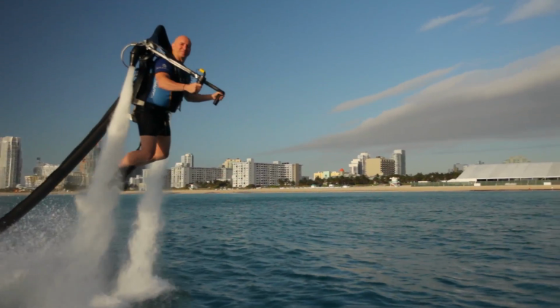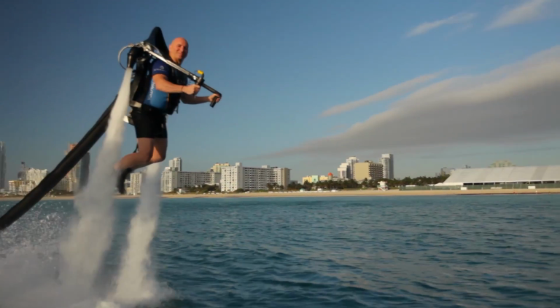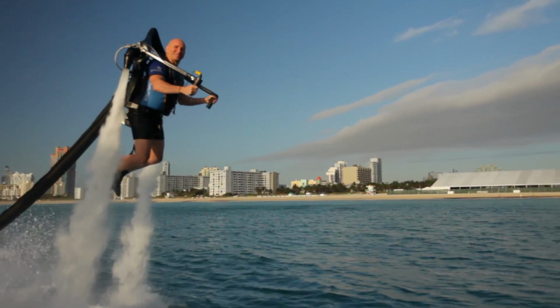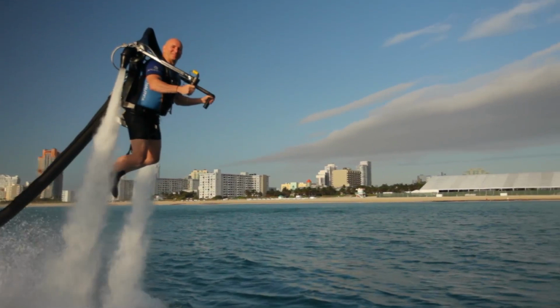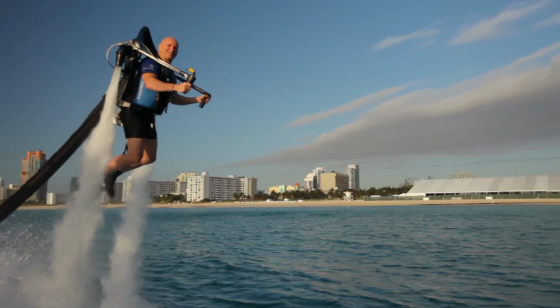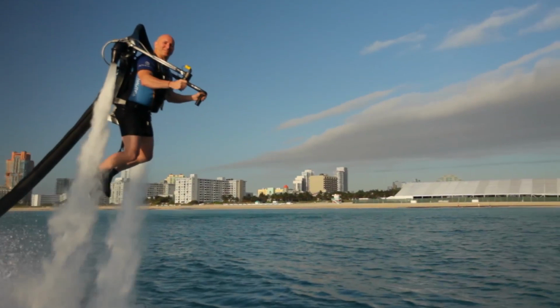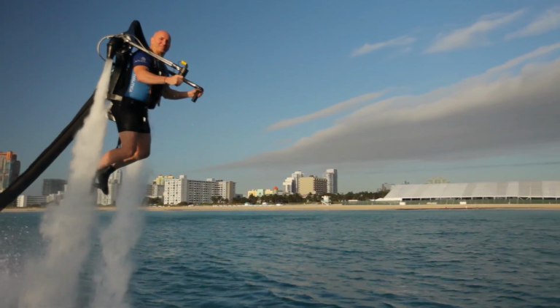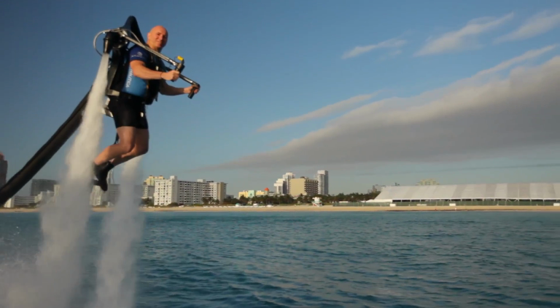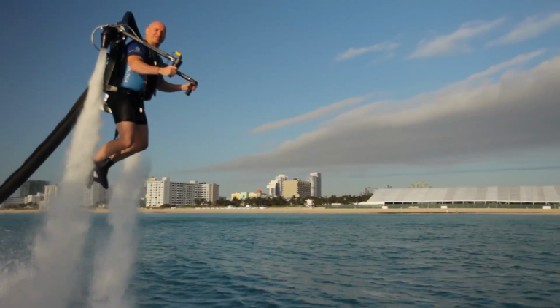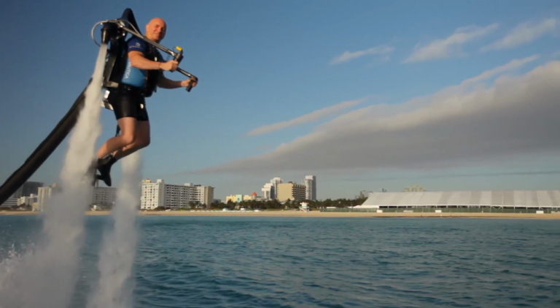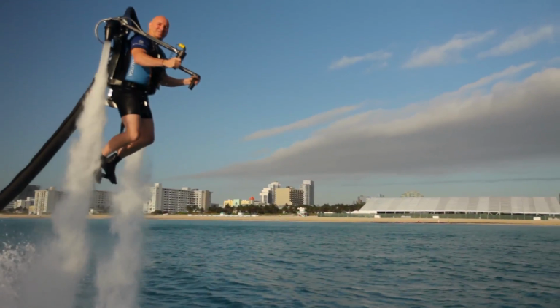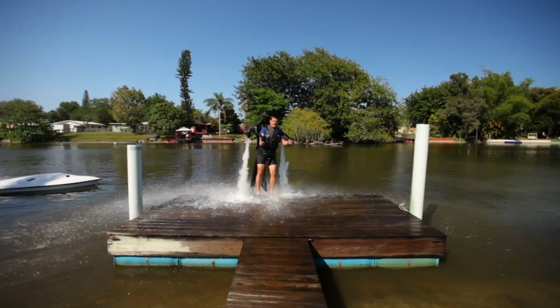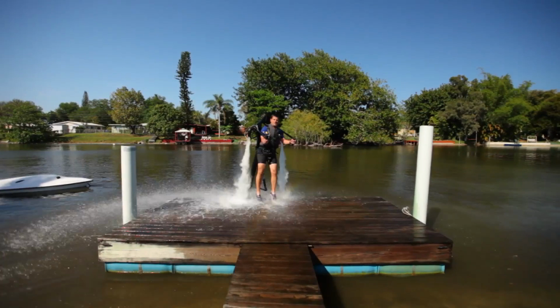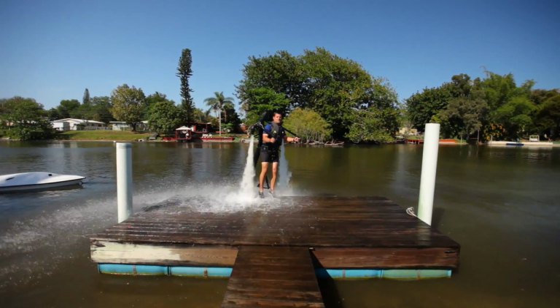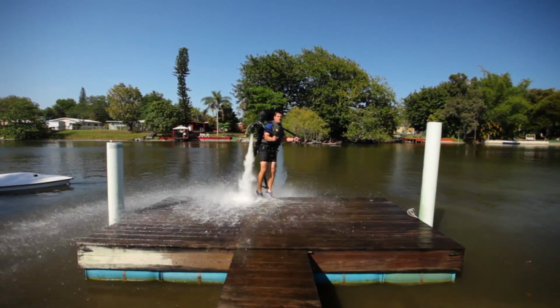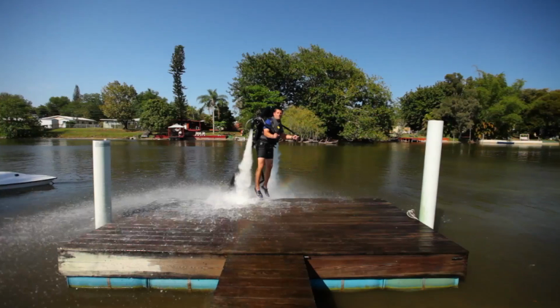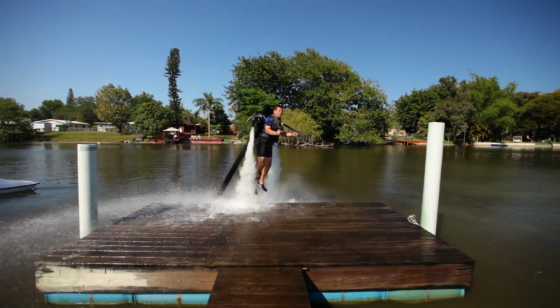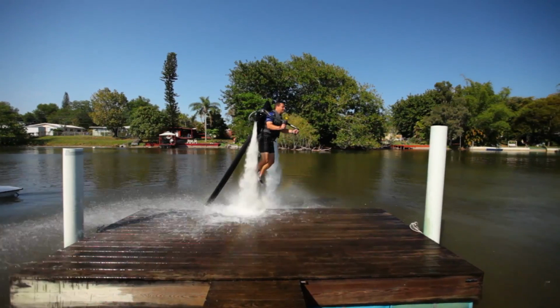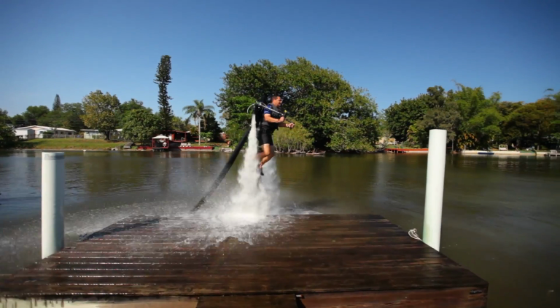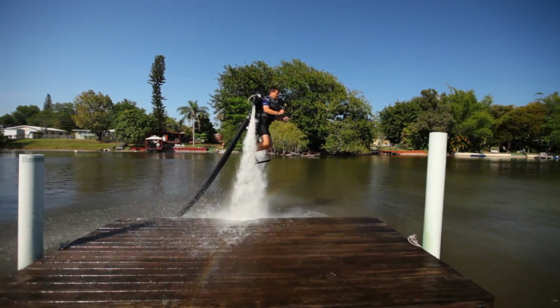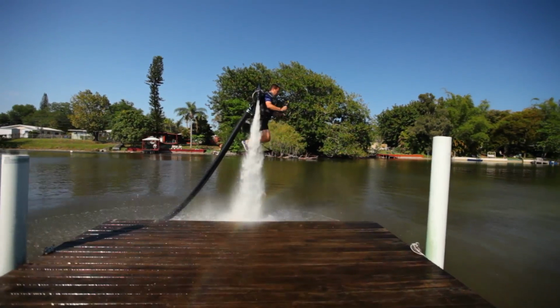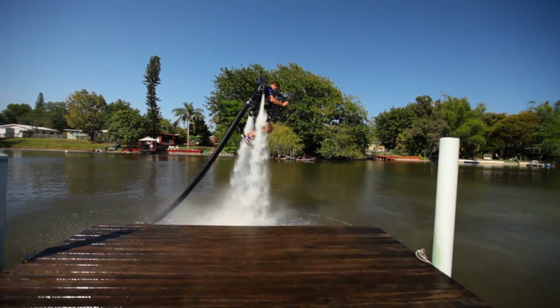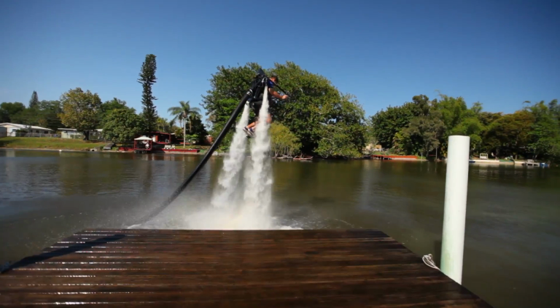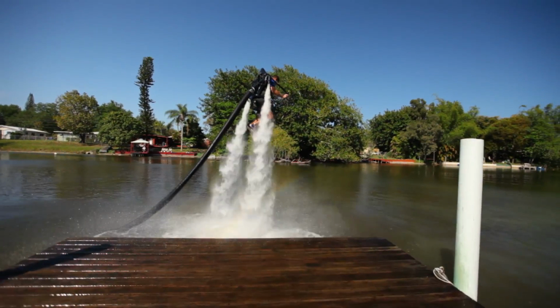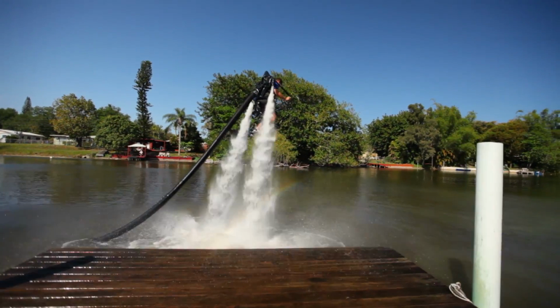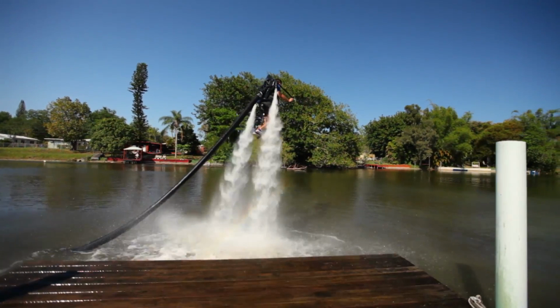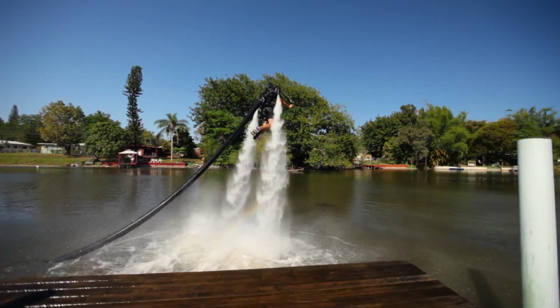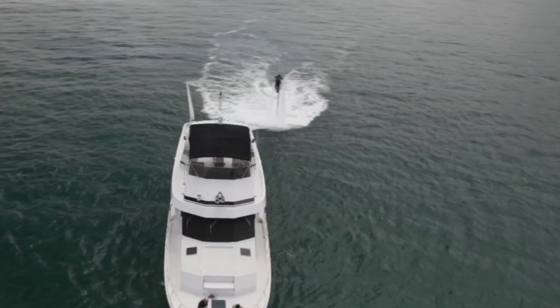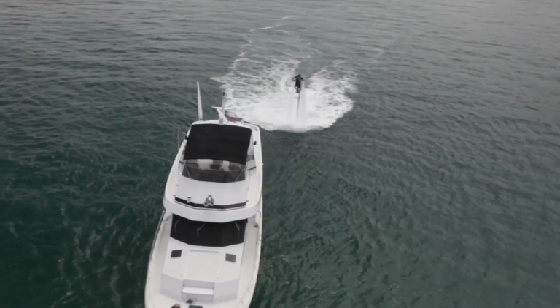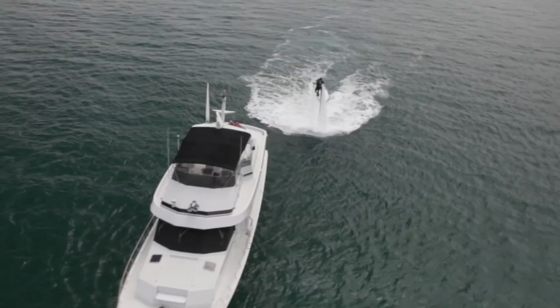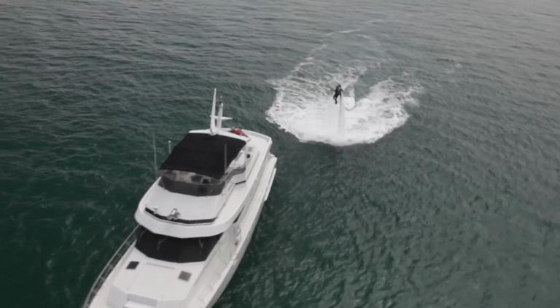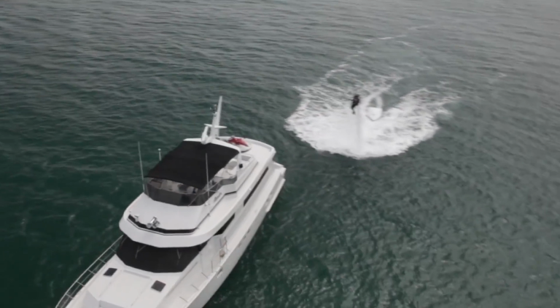Introducing the JEDLEV R-200: a groundbreaking flight system that shatters the limitations of every flying machine before it.